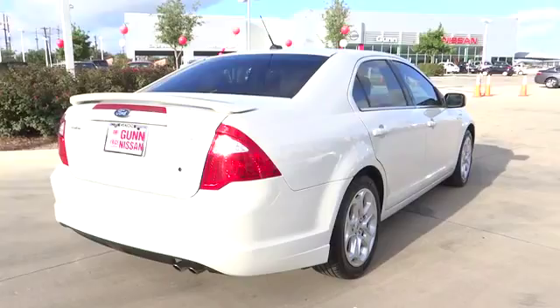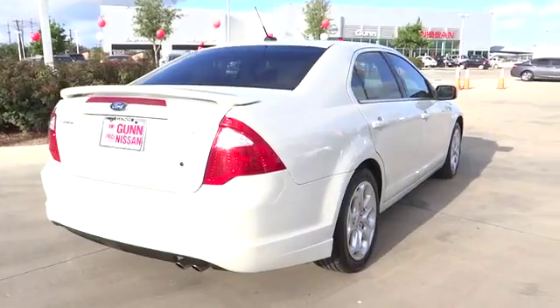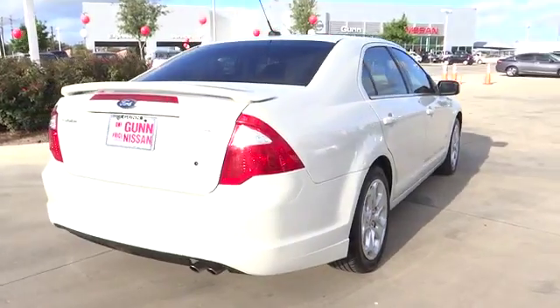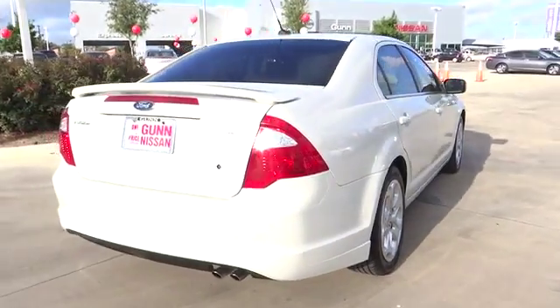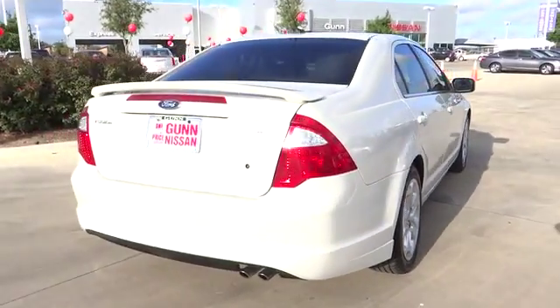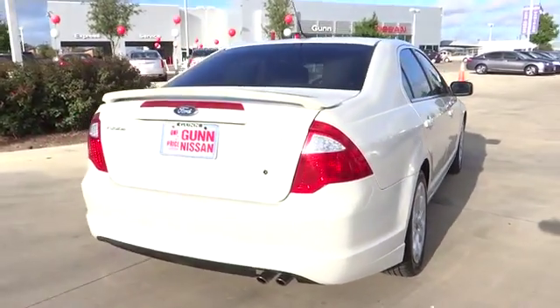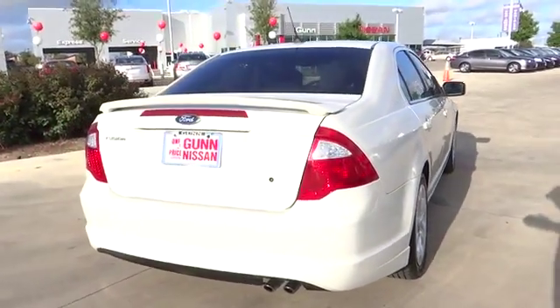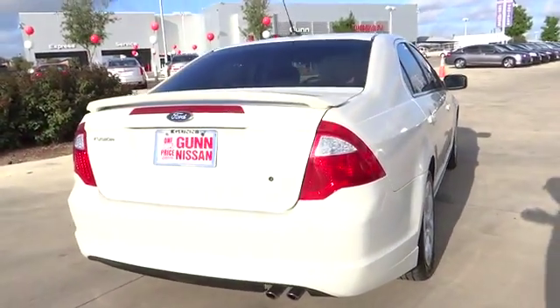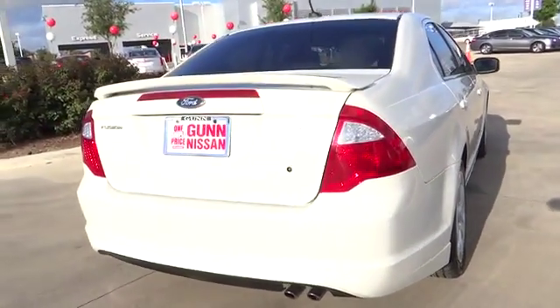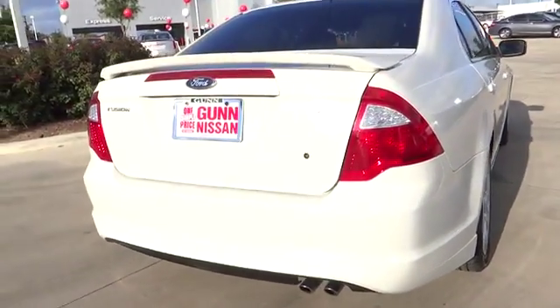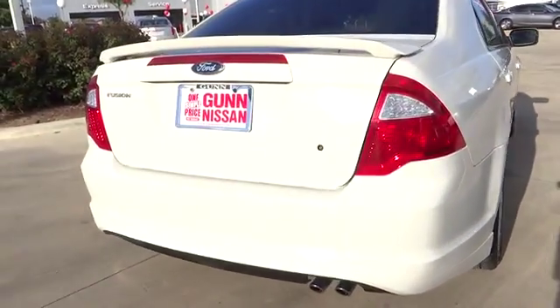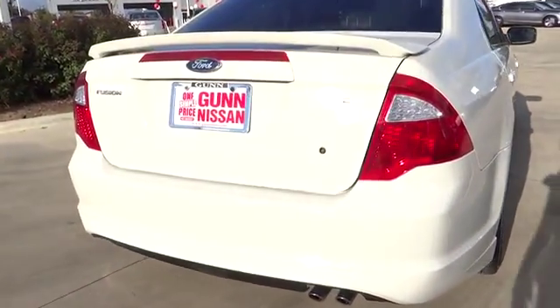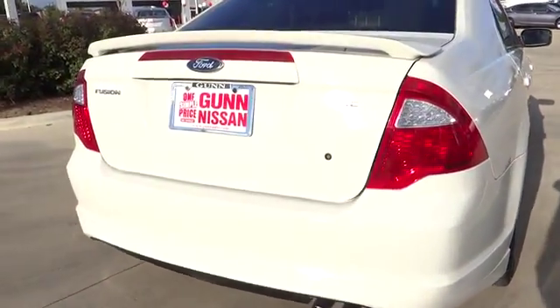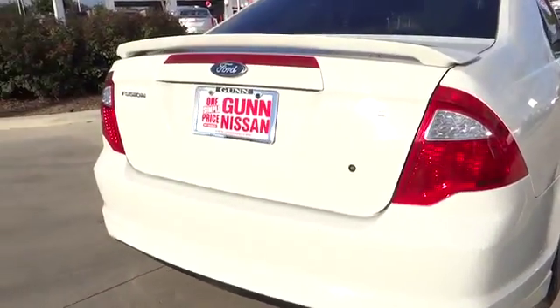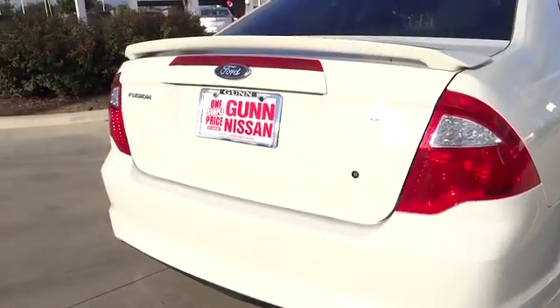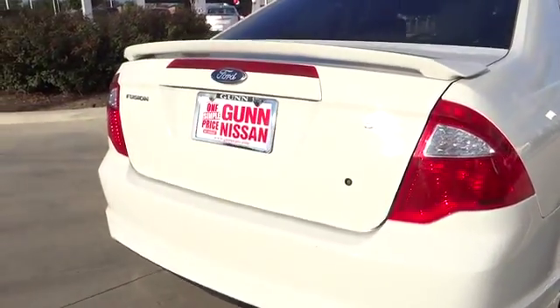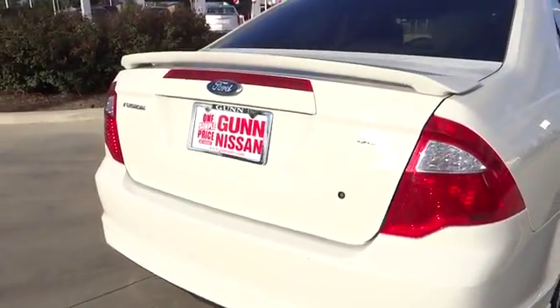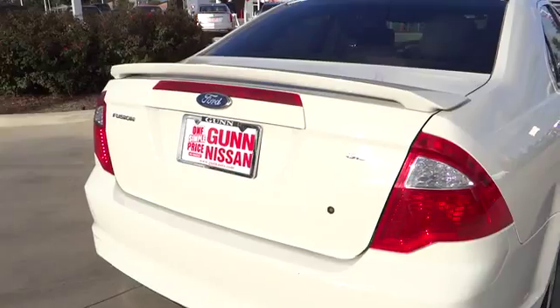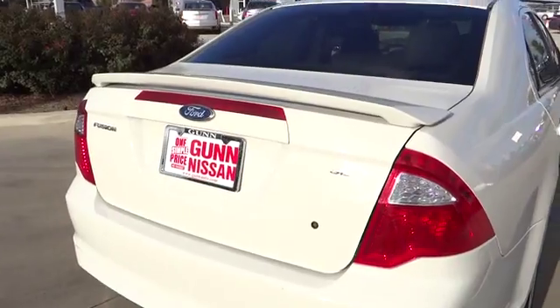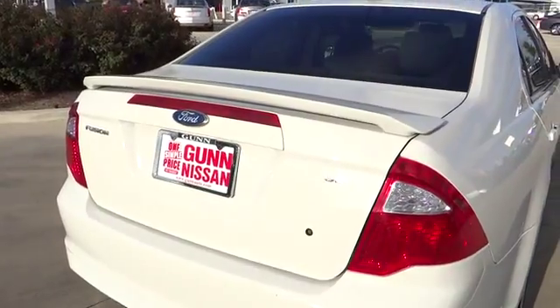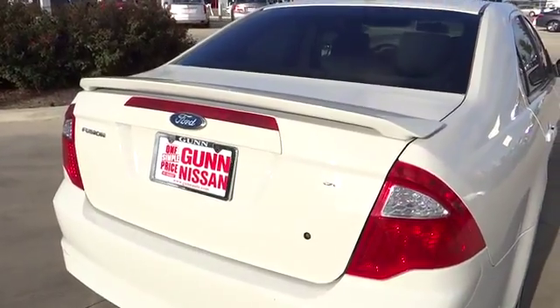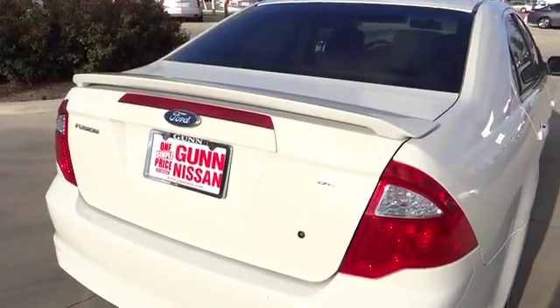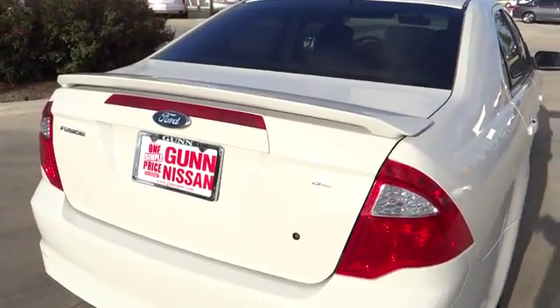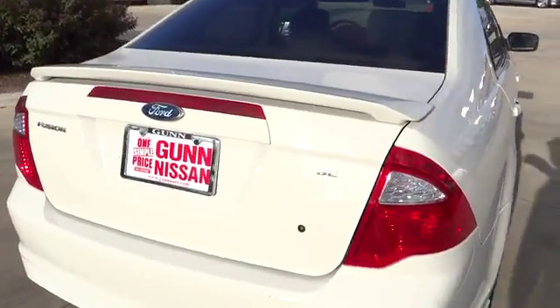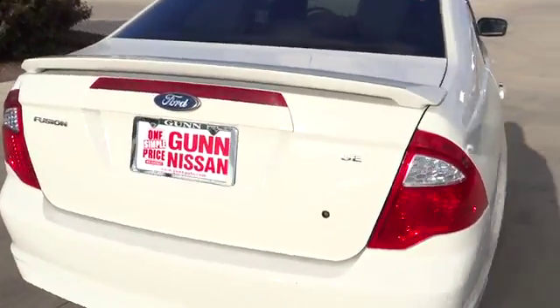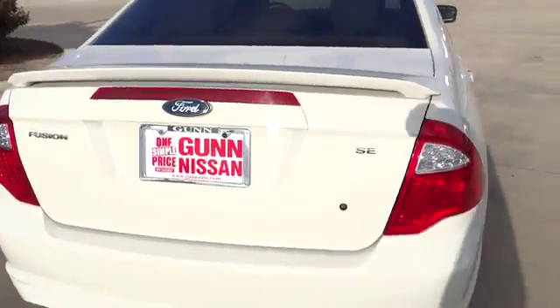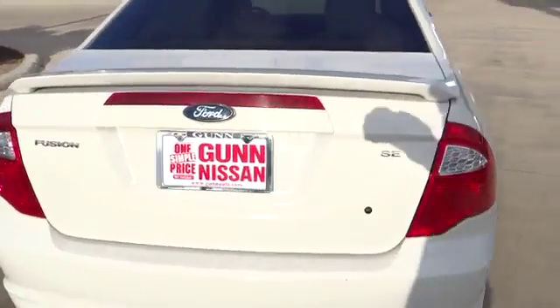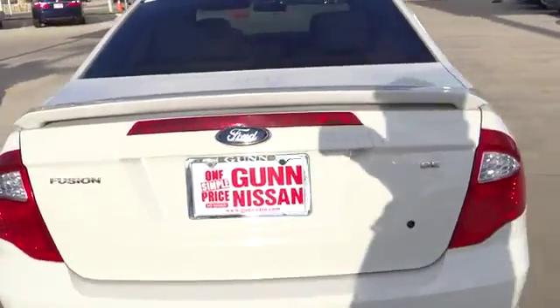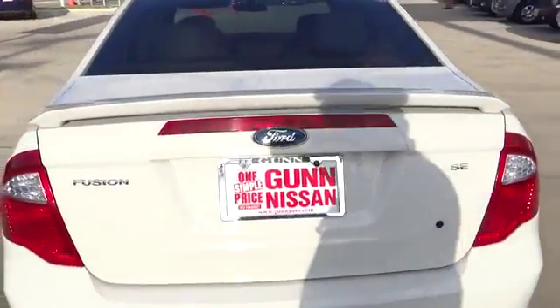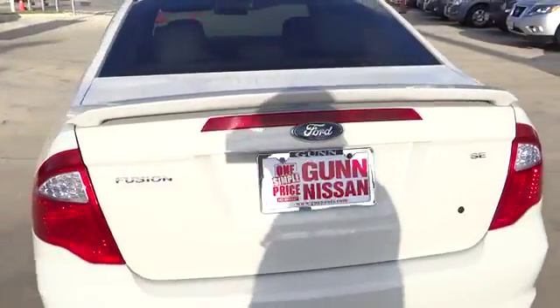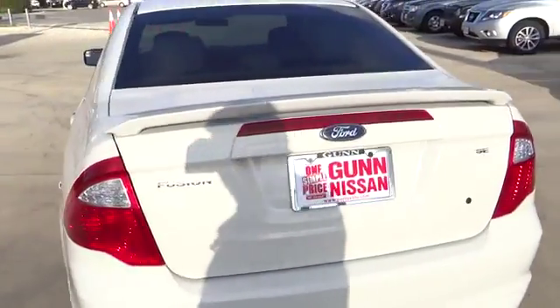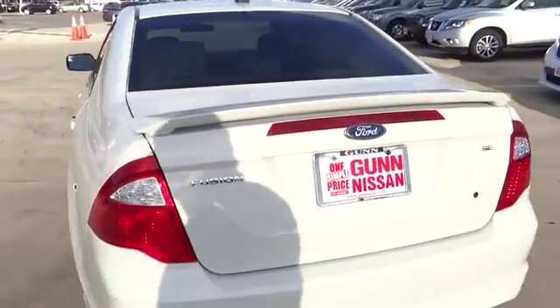Remote power door locks, trip computer, tachometer, speed proportional power steering, heads up display, power mirrors, privacy glass.